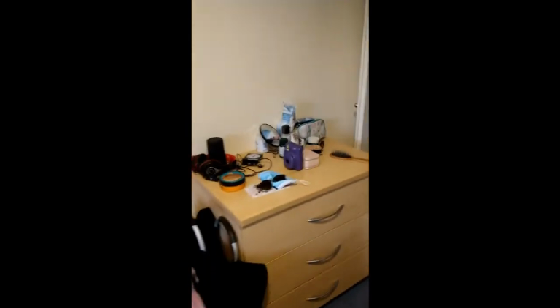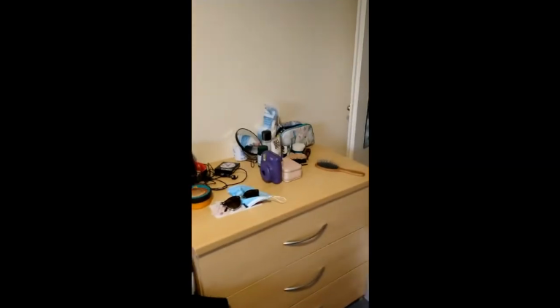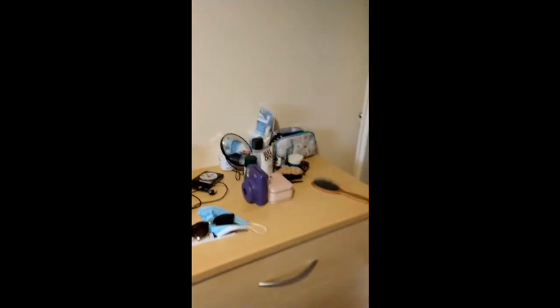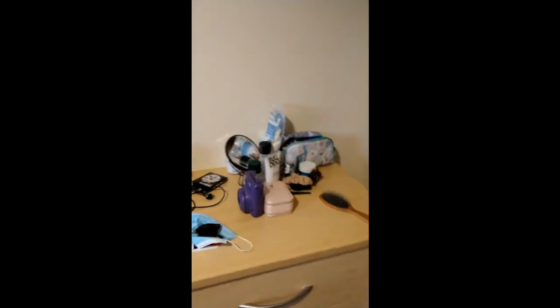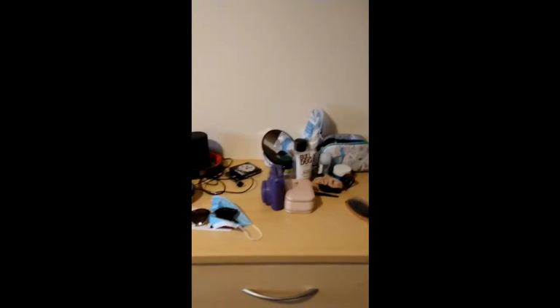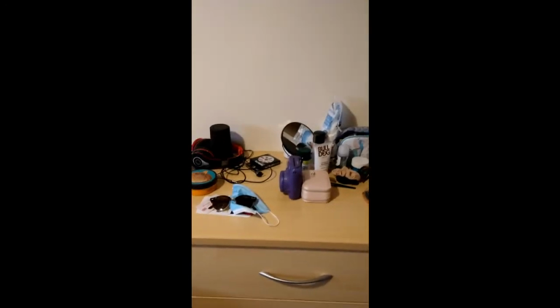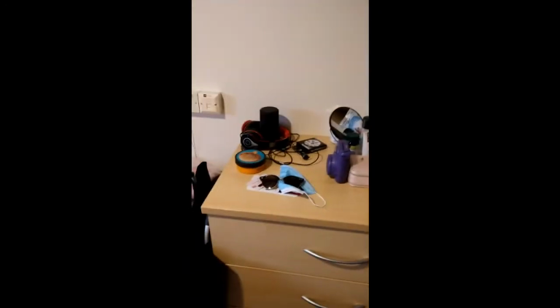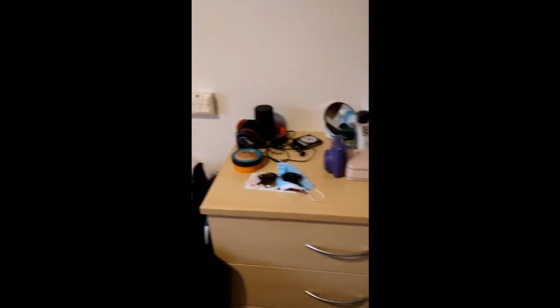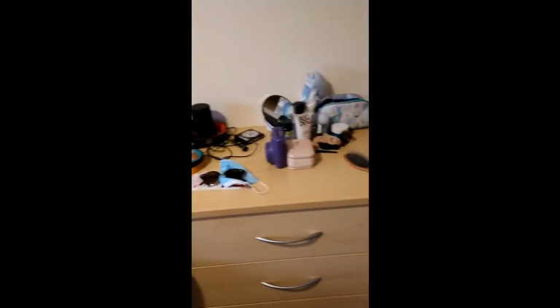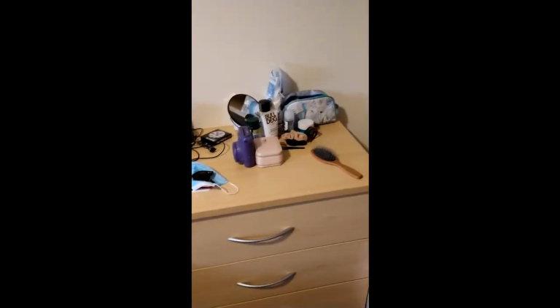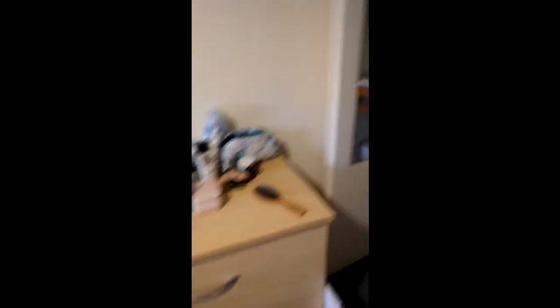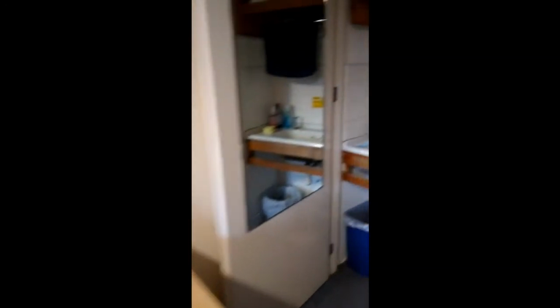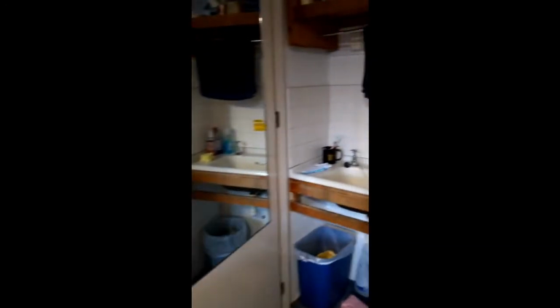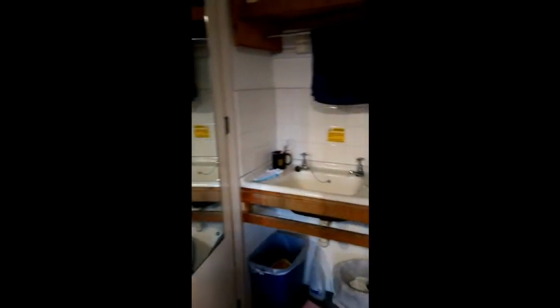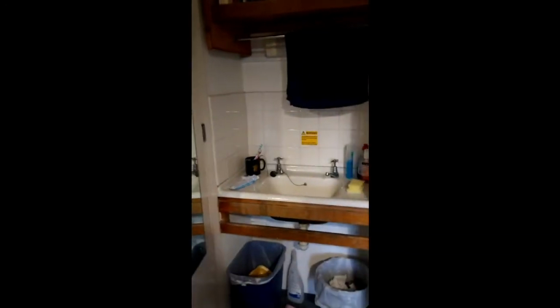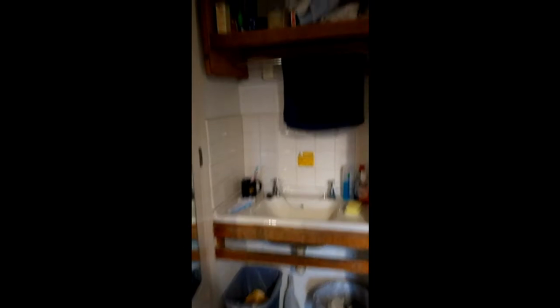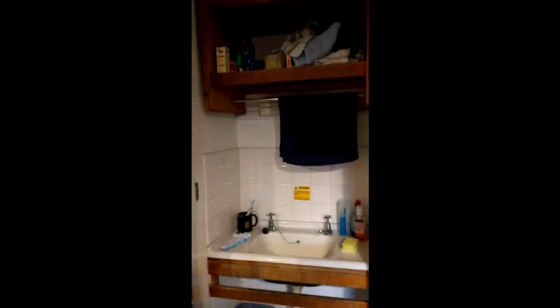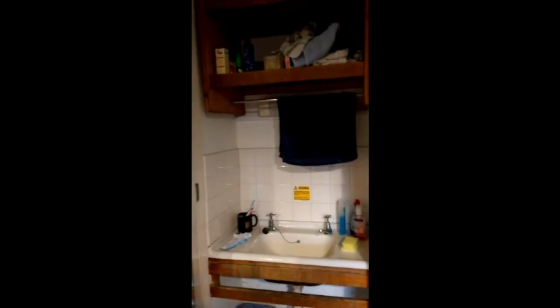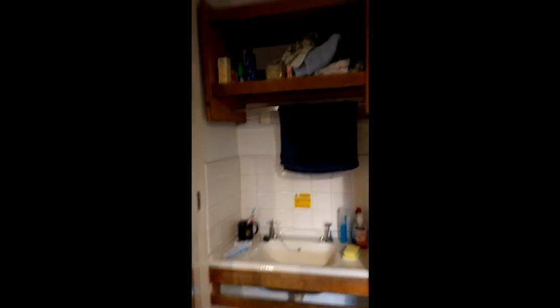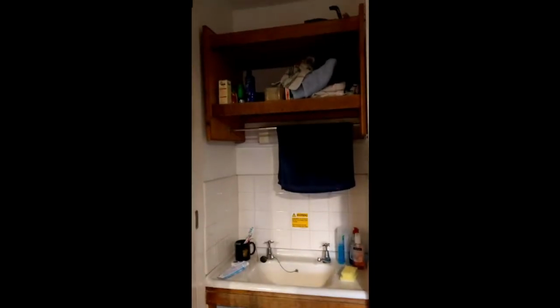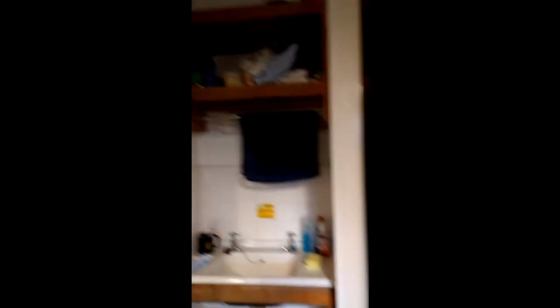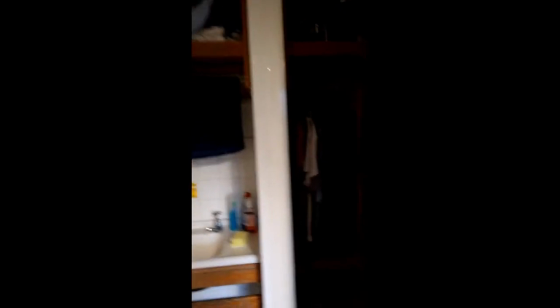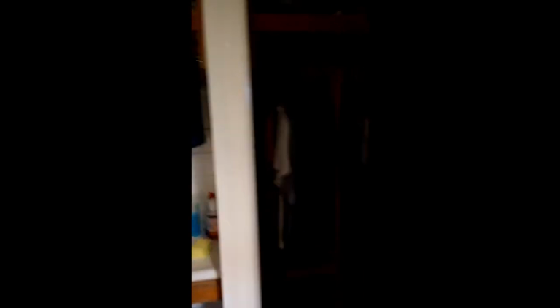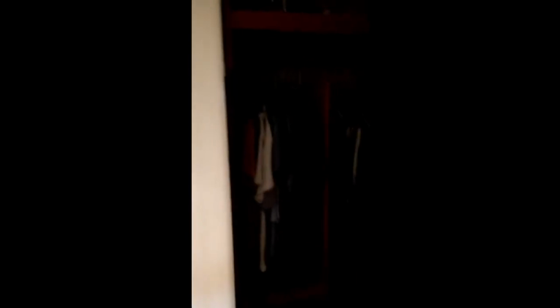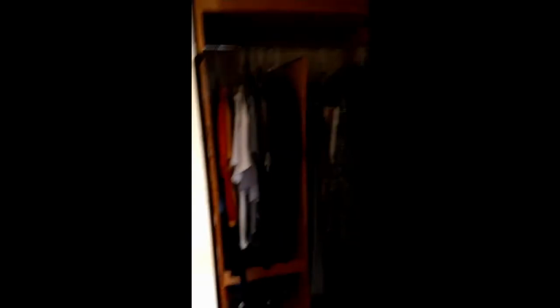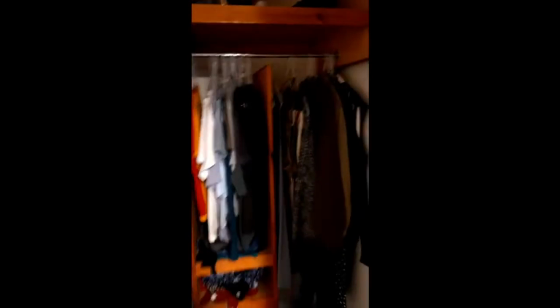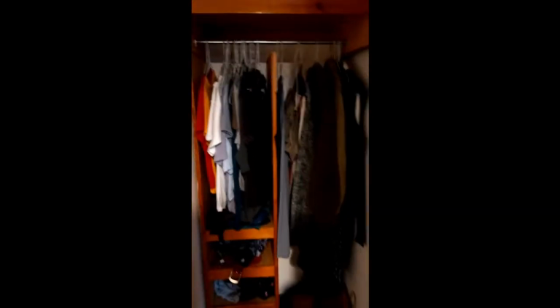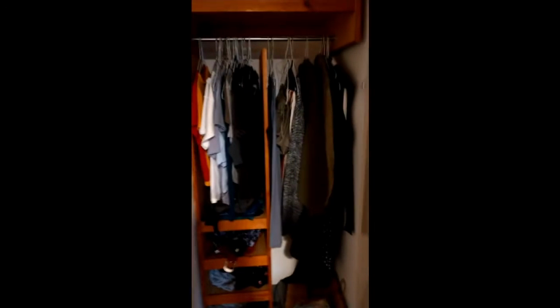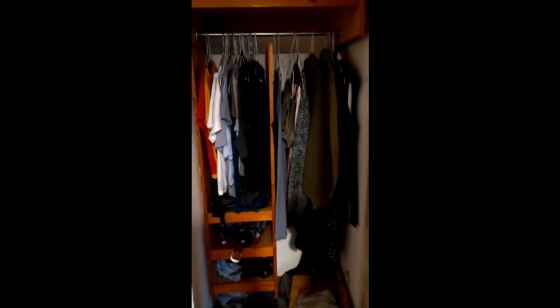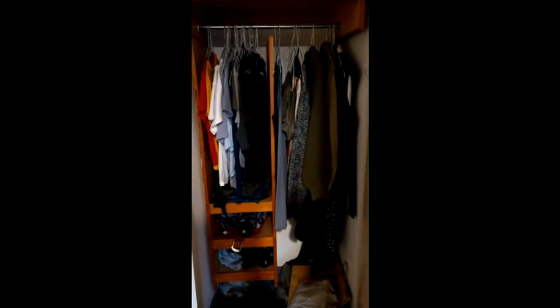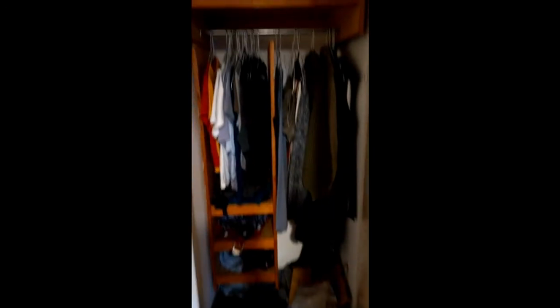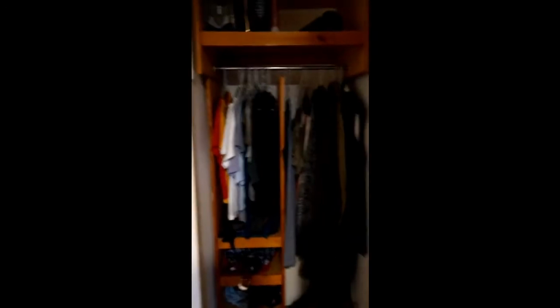This is a chest of drawers where I keep my clothes, and you get a sink inside and a very big wardrobe. There's a lot of storage space for the rest of your things. I also have some coats.